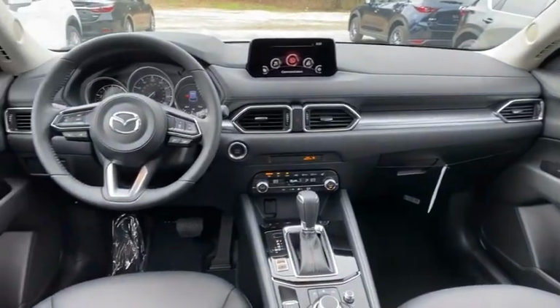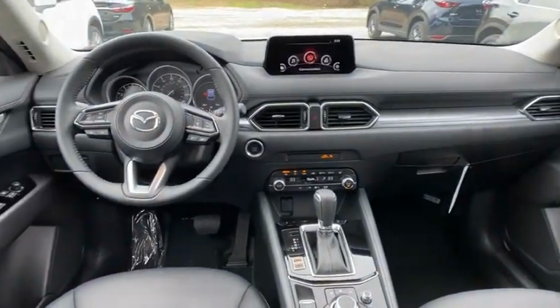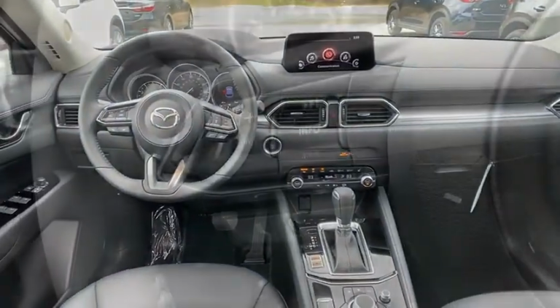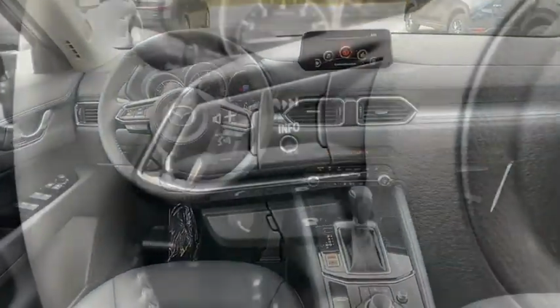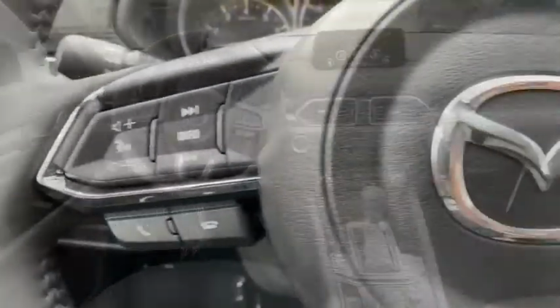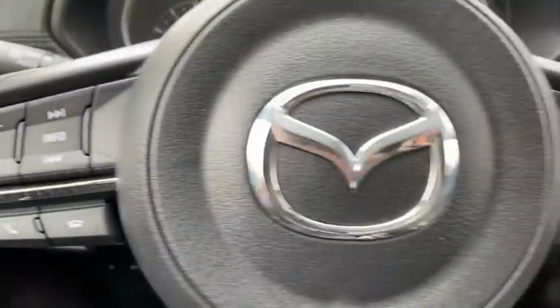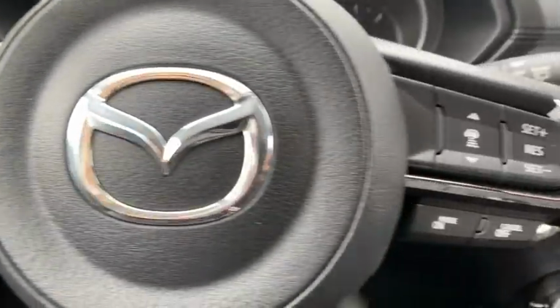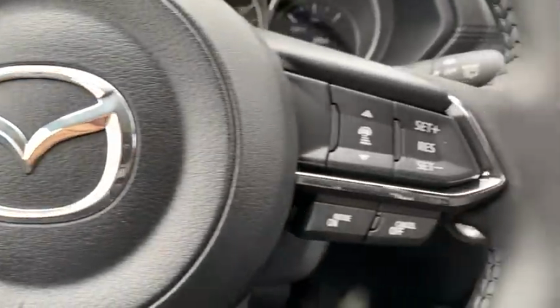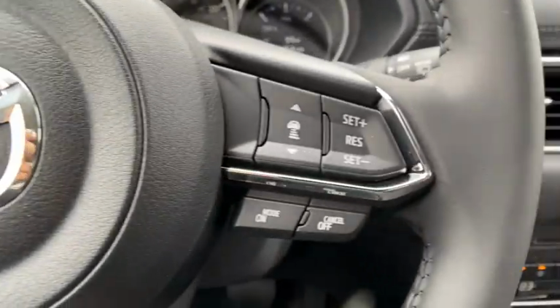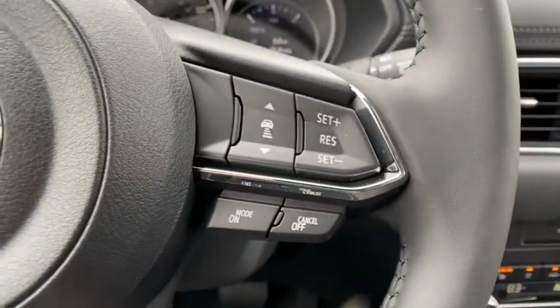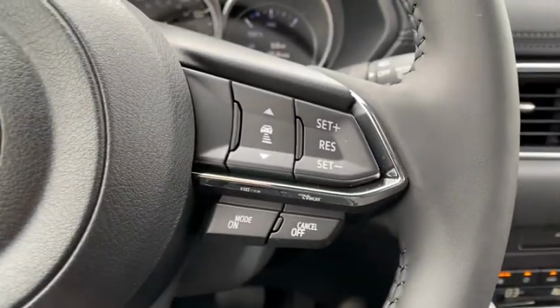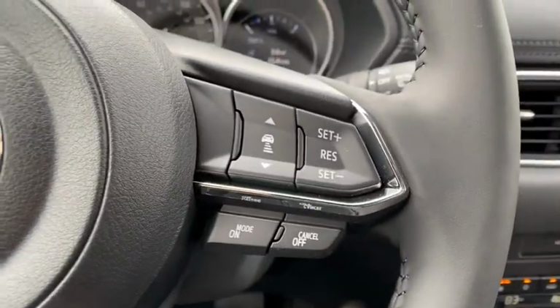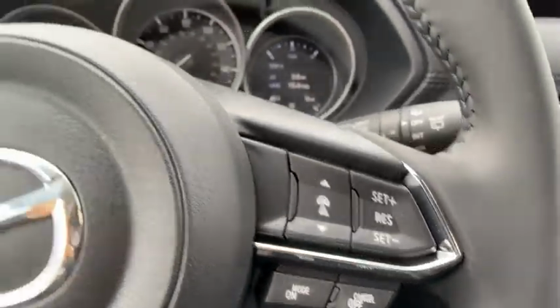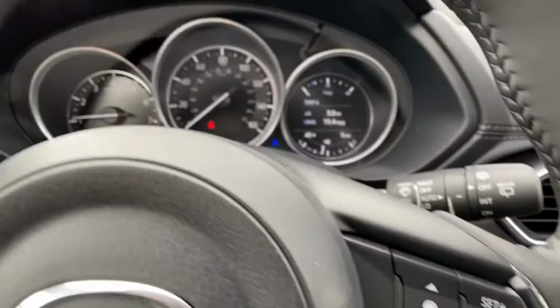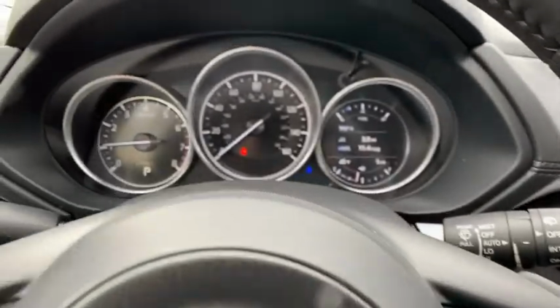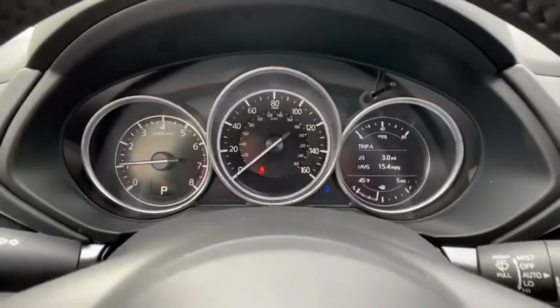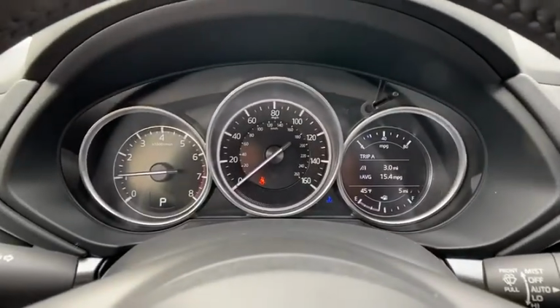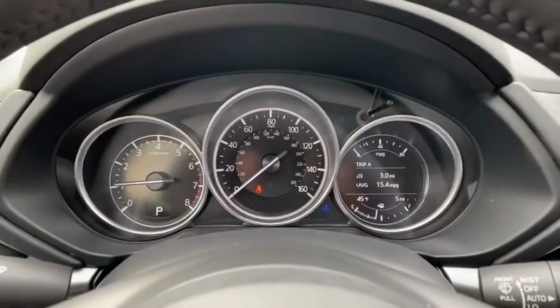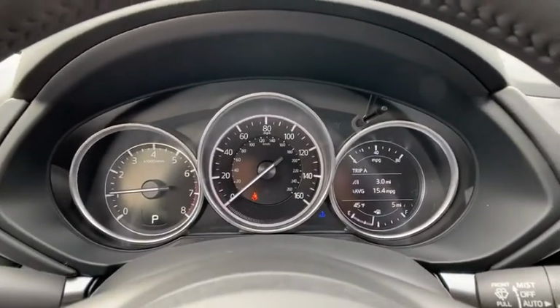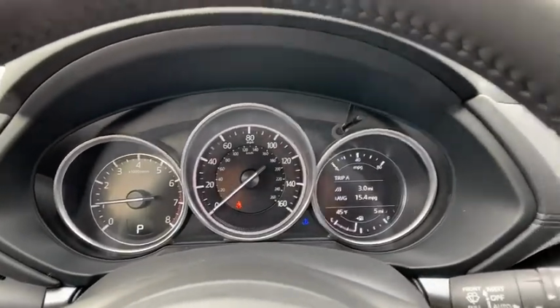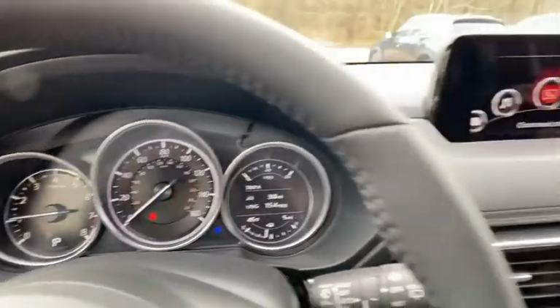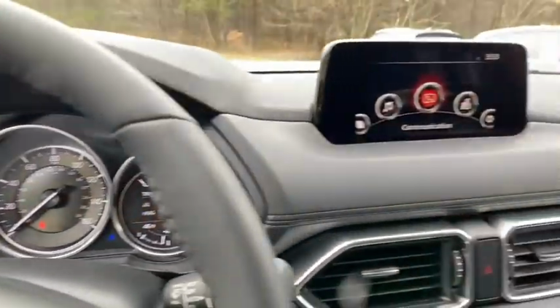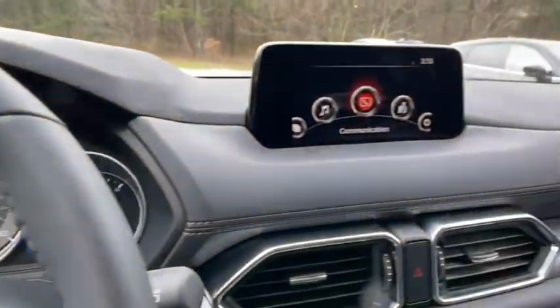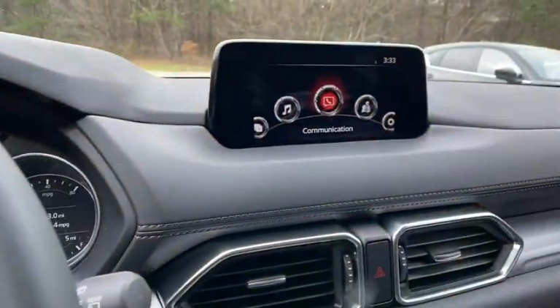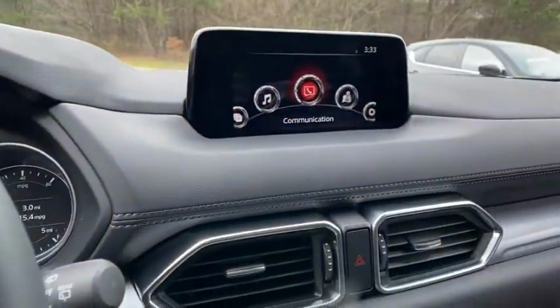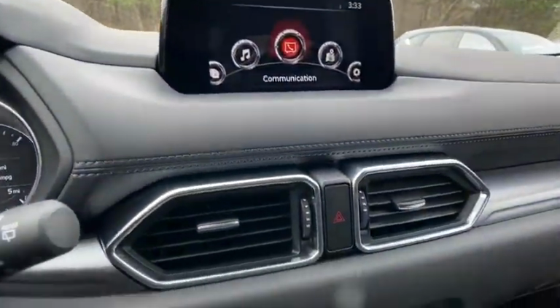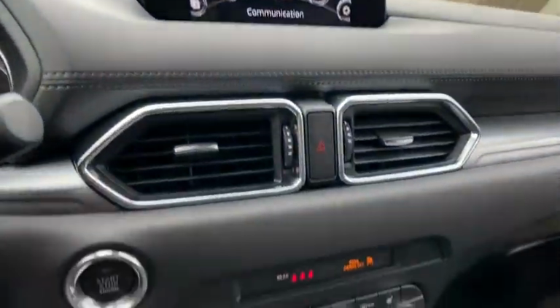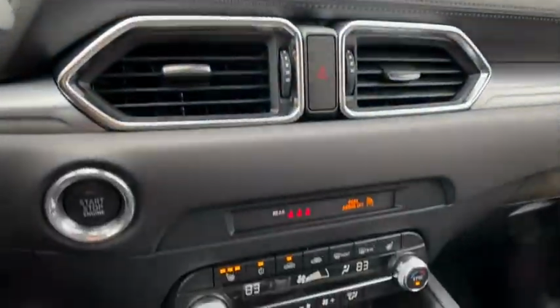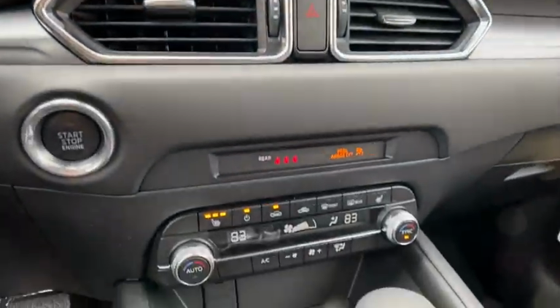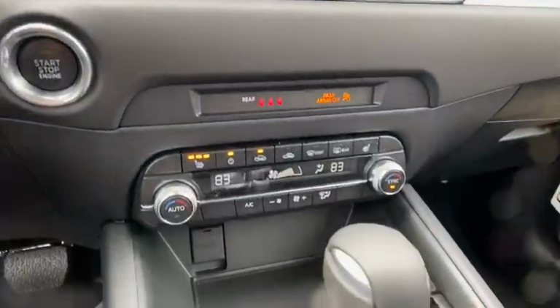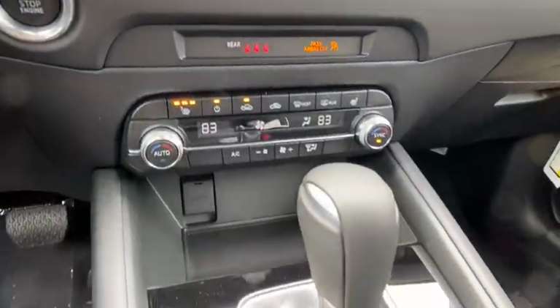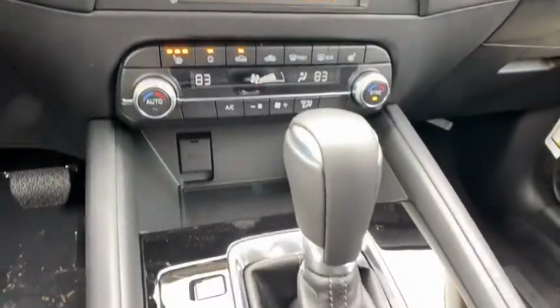Panic alarm, remote keyless entry, power driver's seat, front reading lamps, rear window wiper, driver vanity mirror, tilt steering wheel.